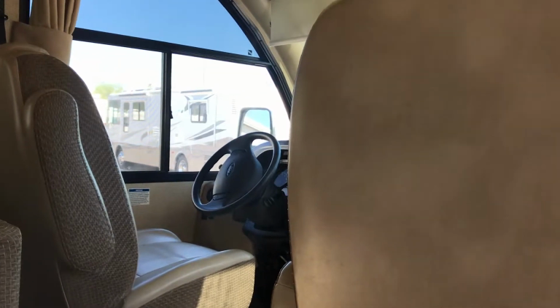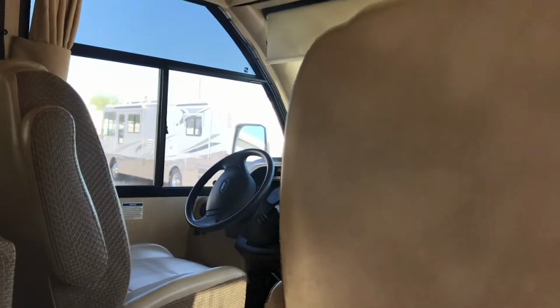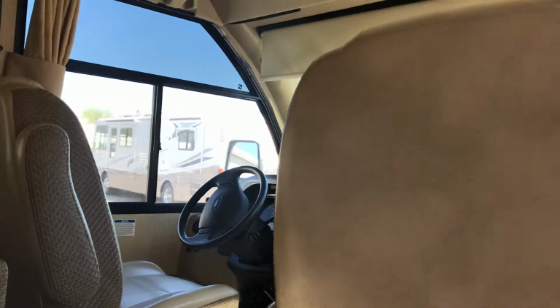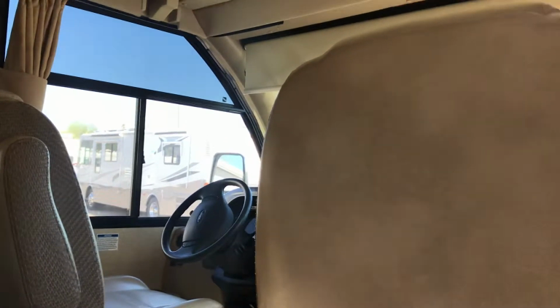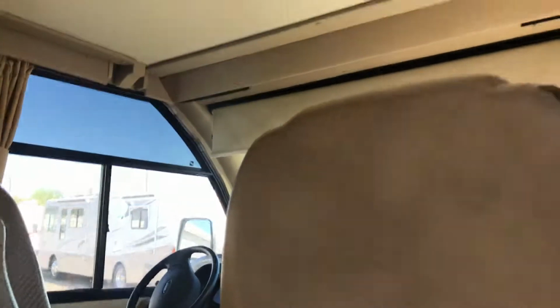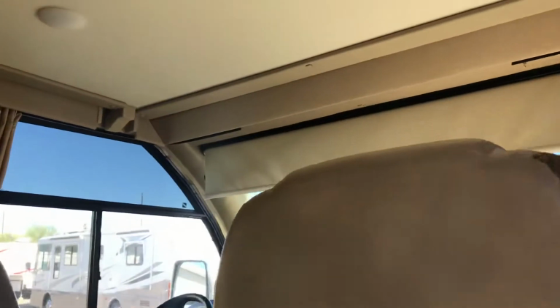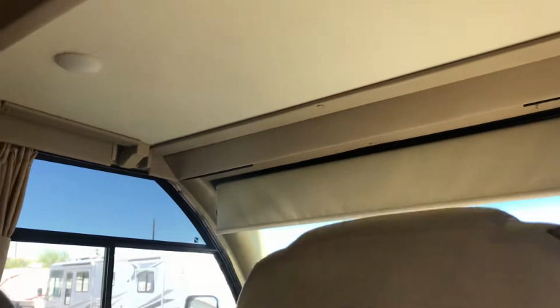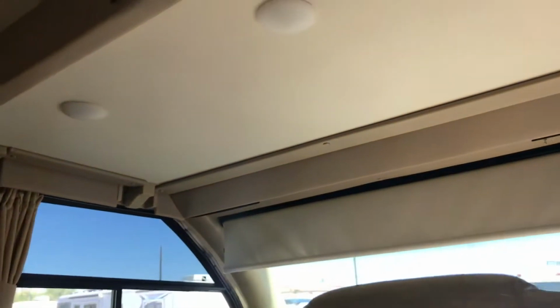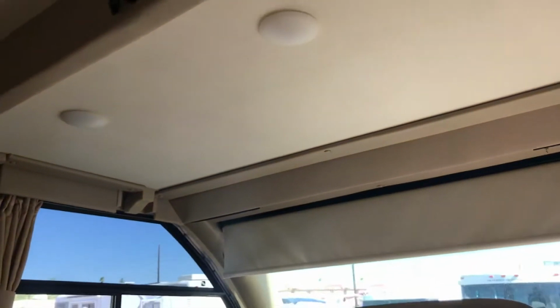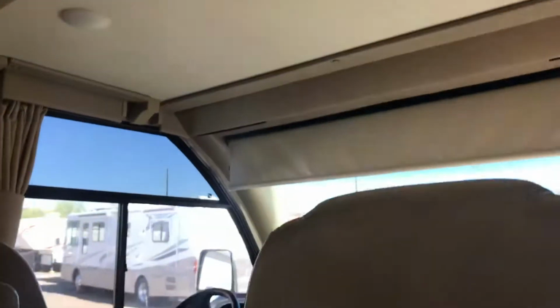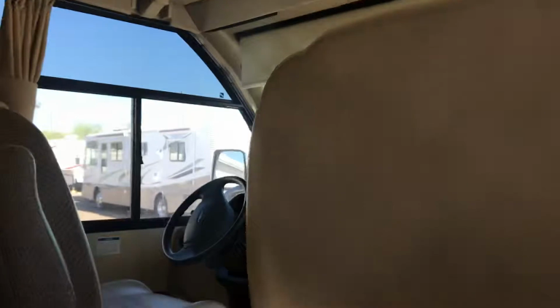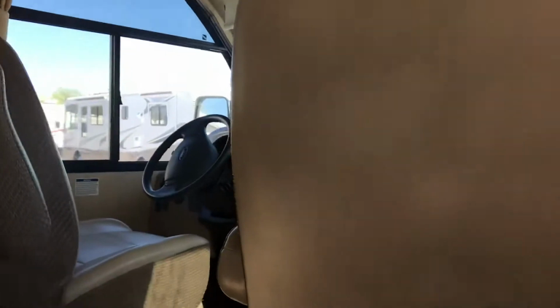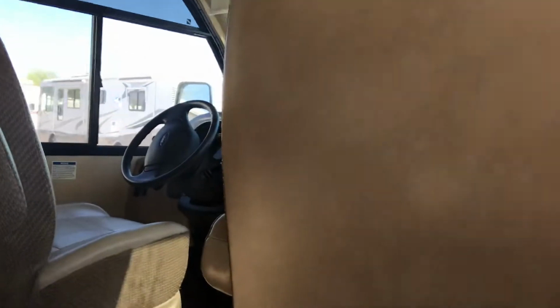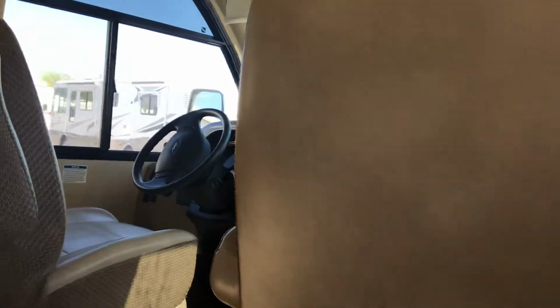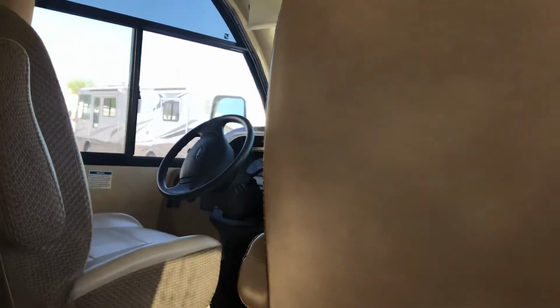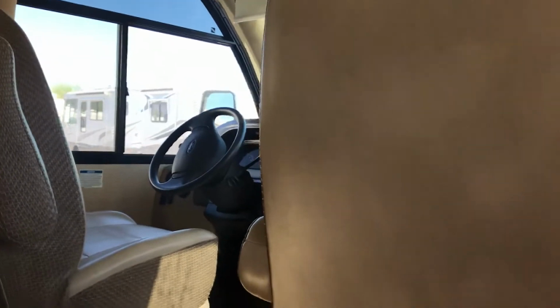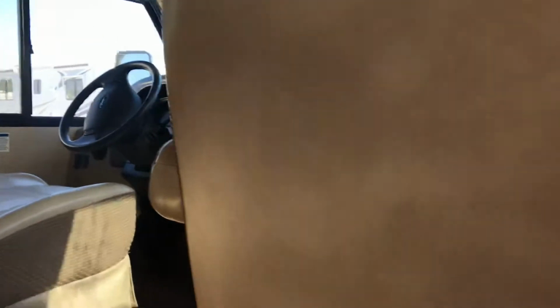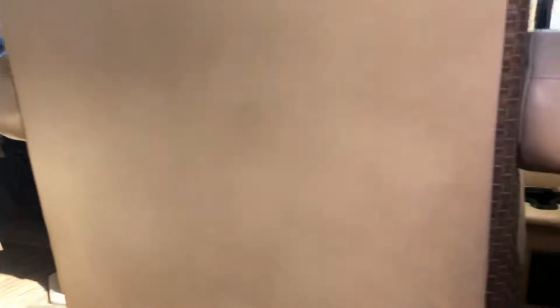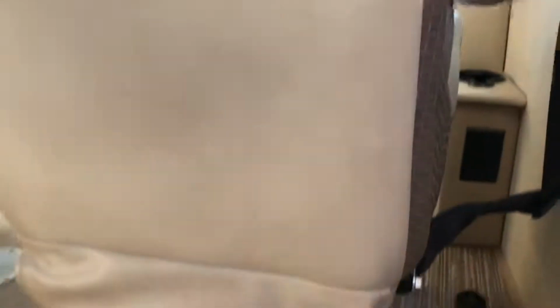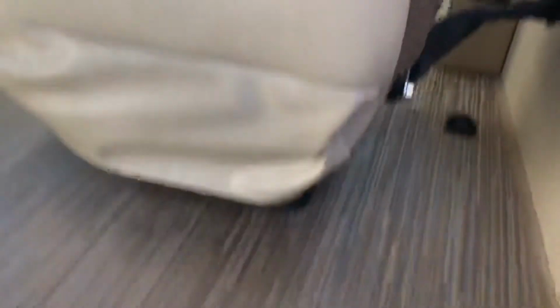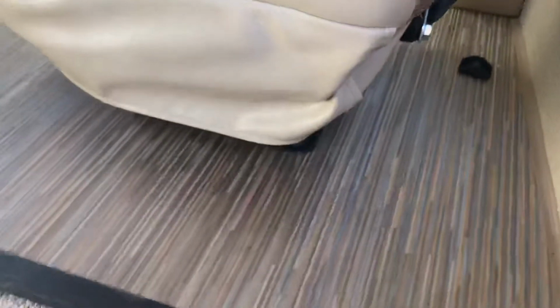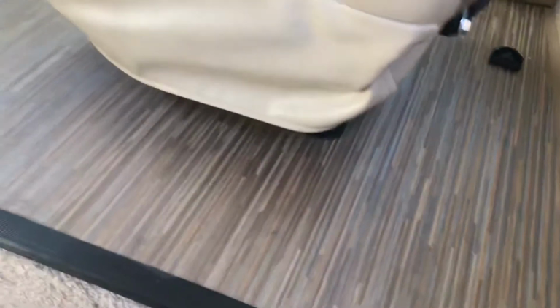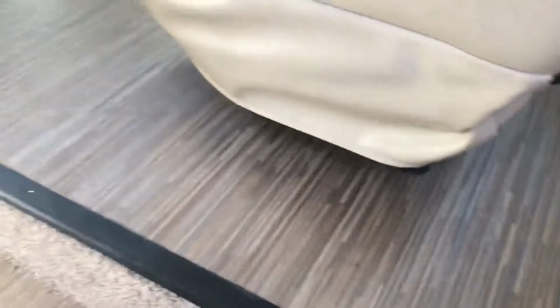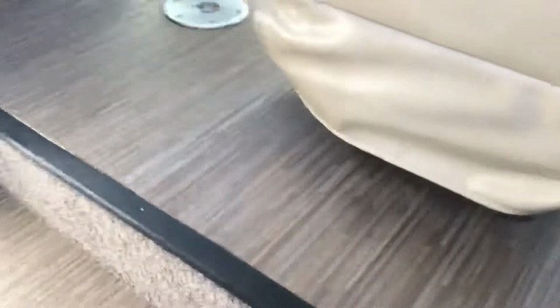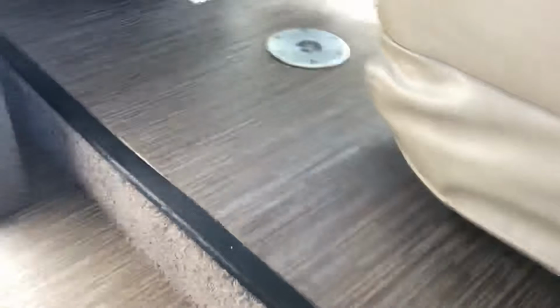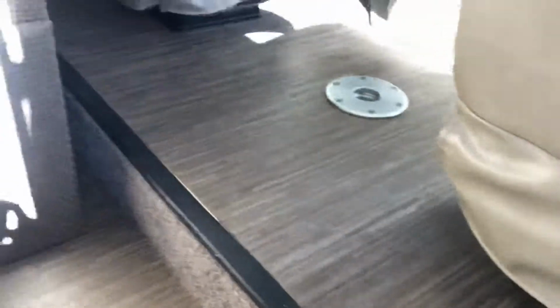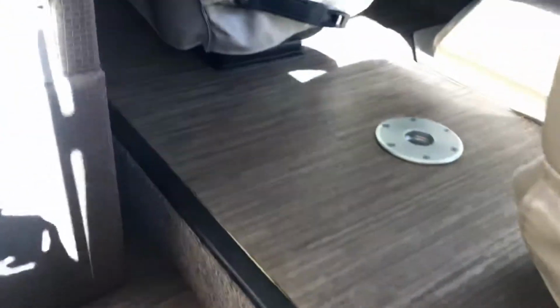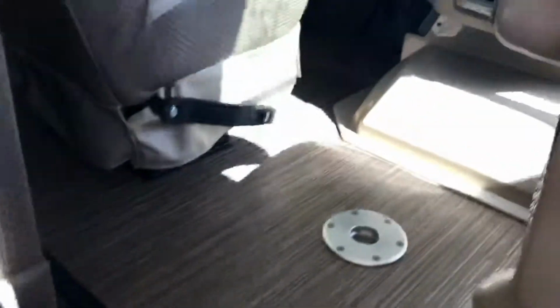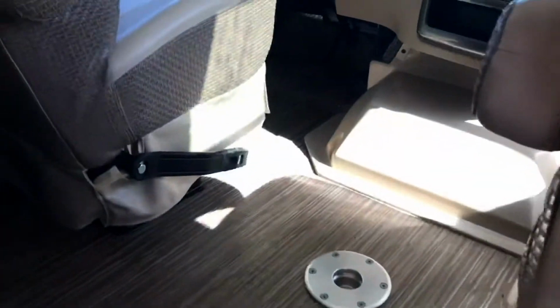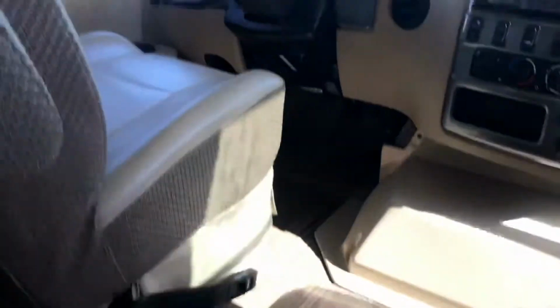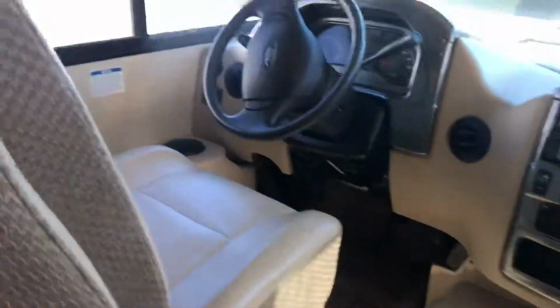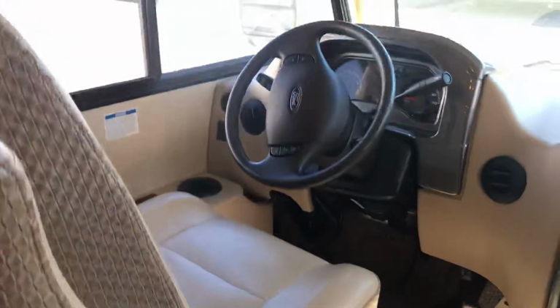Entering the unit, some things I really like in here are these big large seats that you drive with, and it does have this beautiful bamboo-like floor.